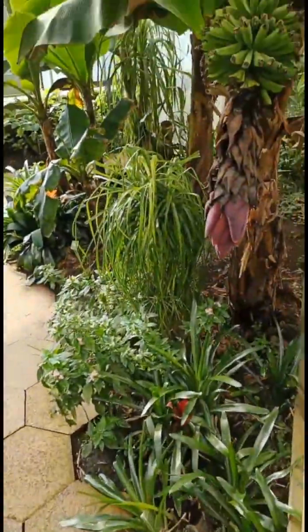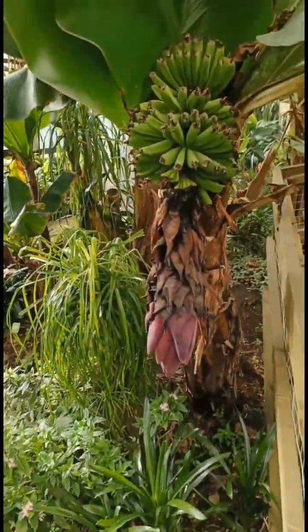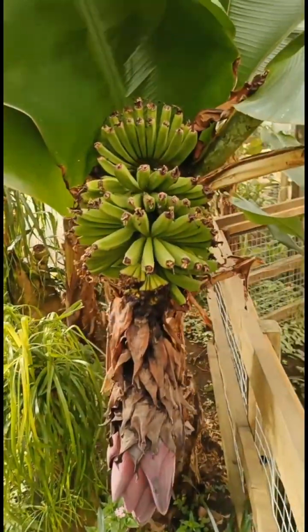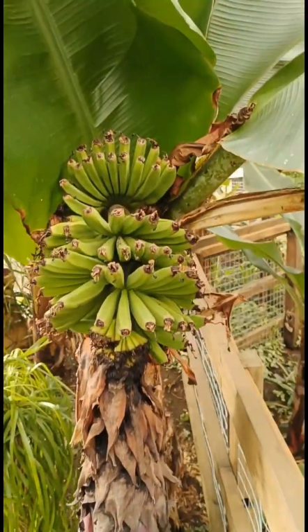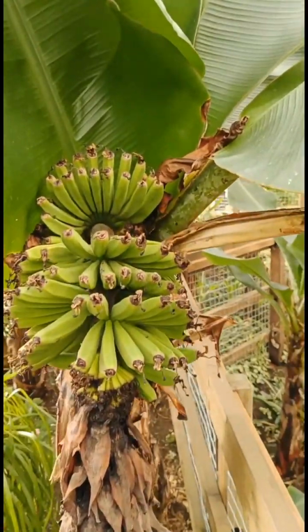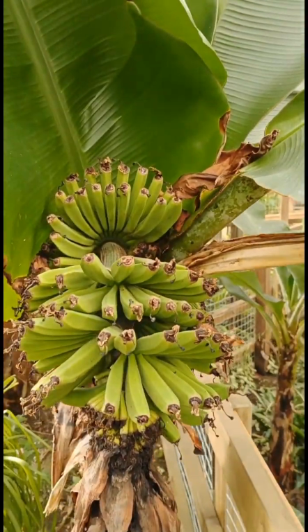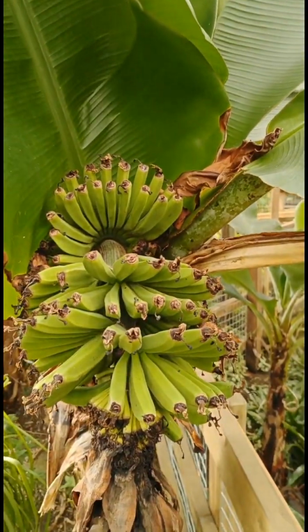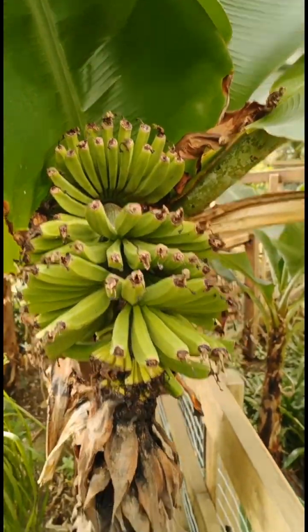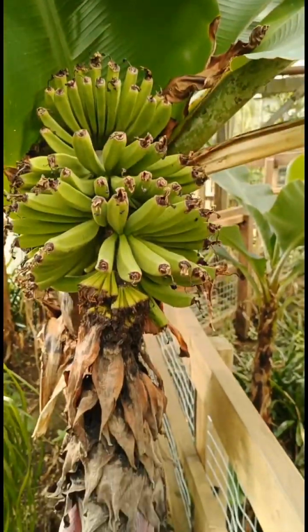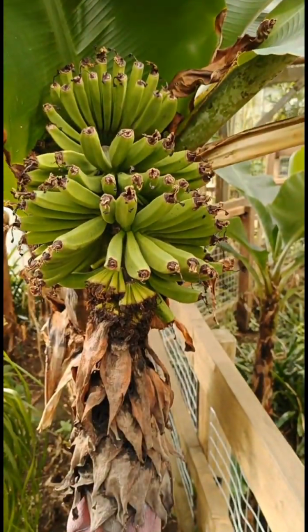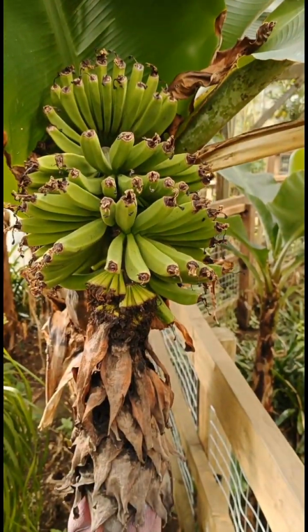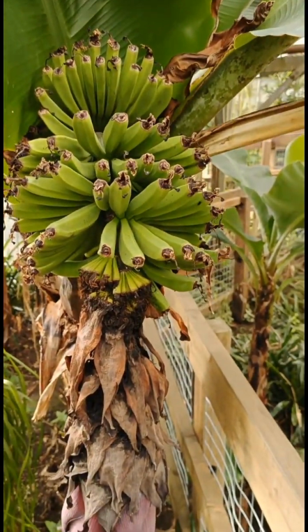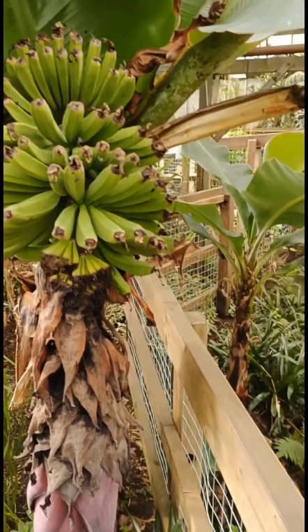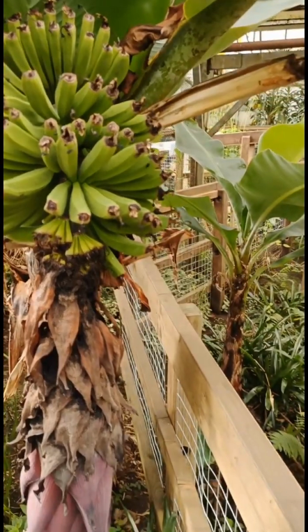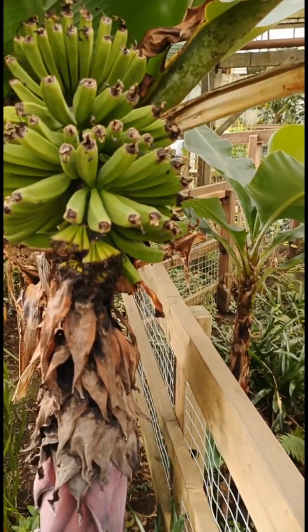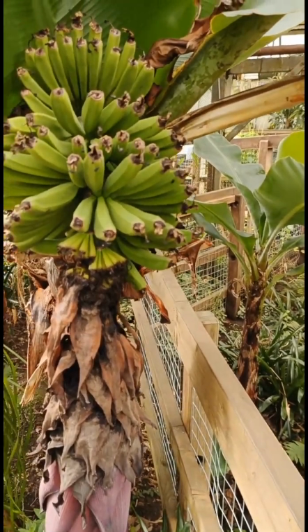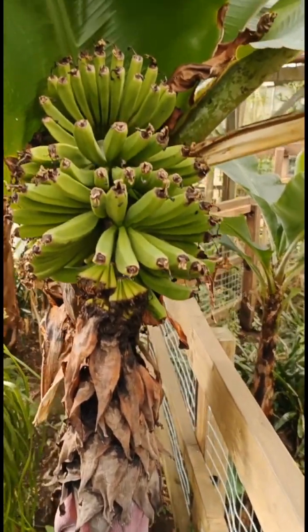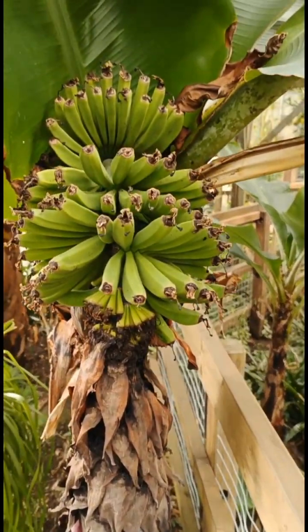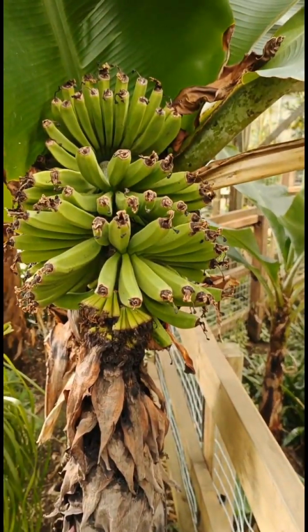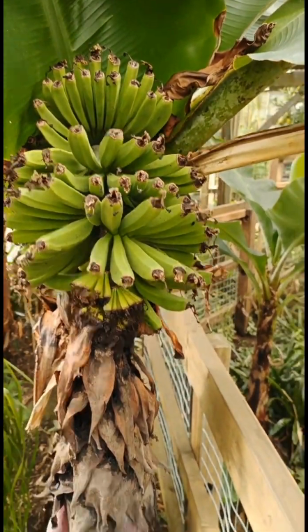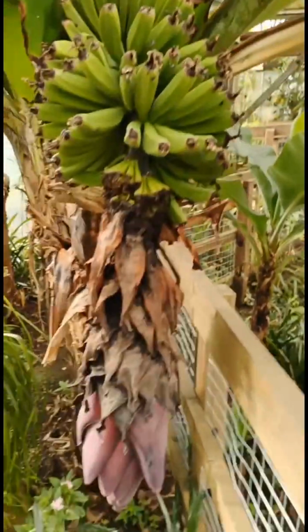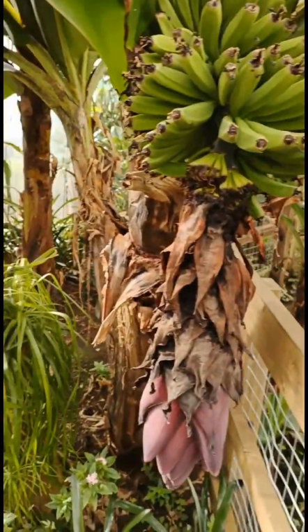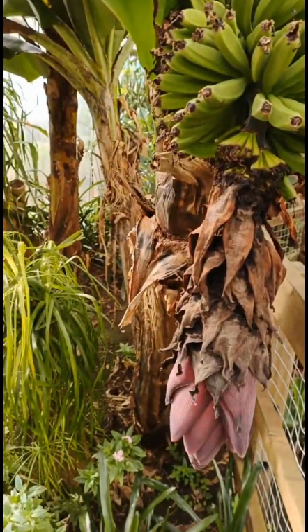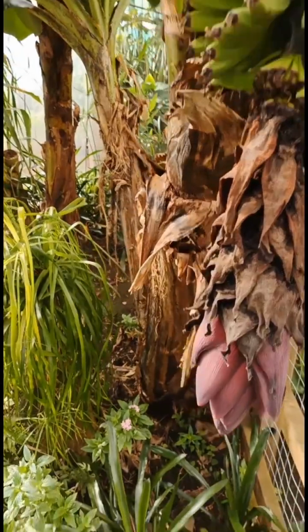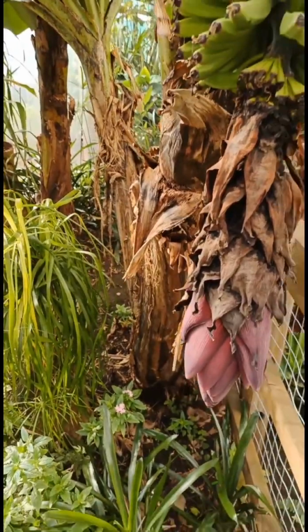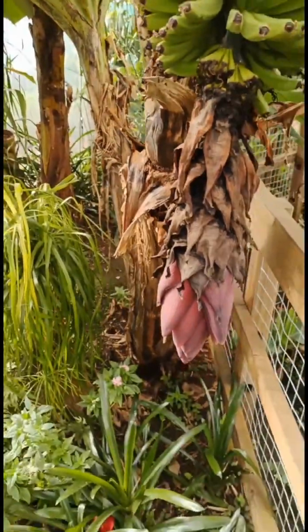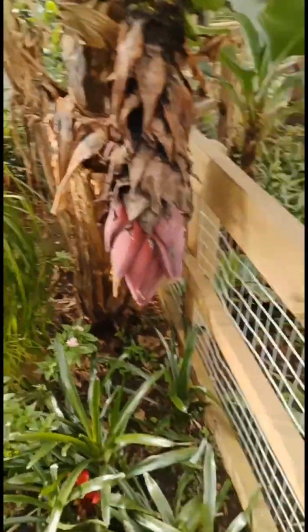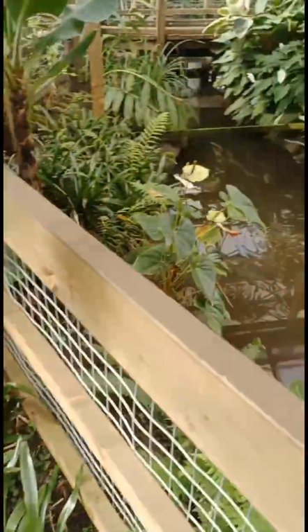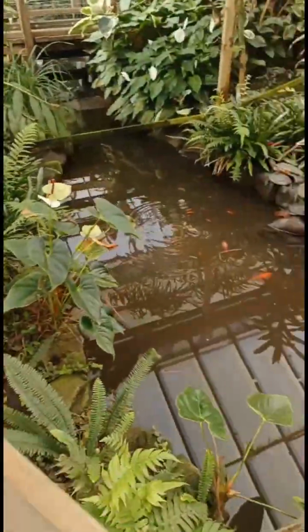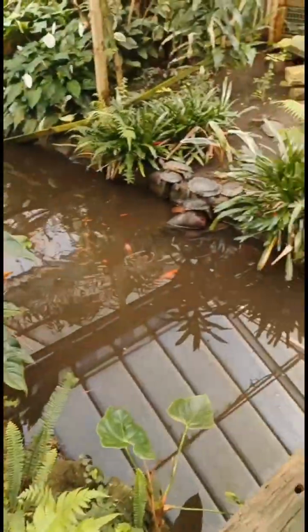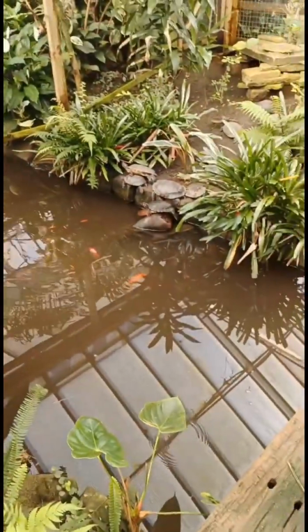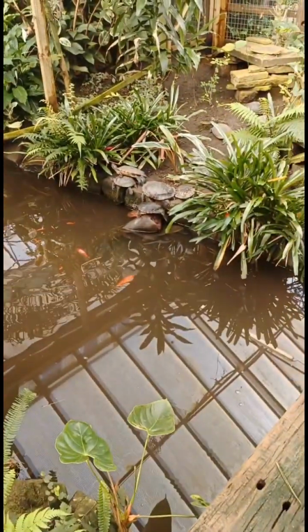They've even got little bananas here. I don't know whether they're normal bananas or senorita bananas. It's not the normal ones — it's only like a flower.